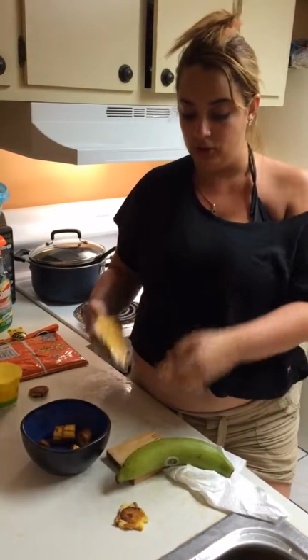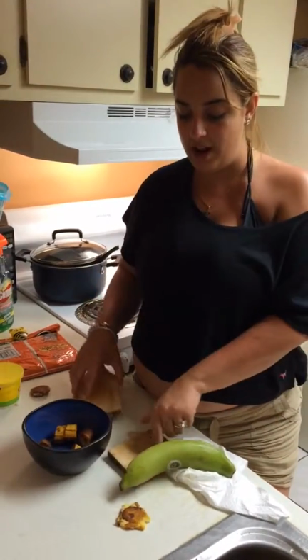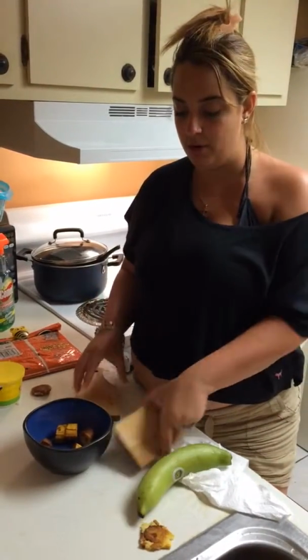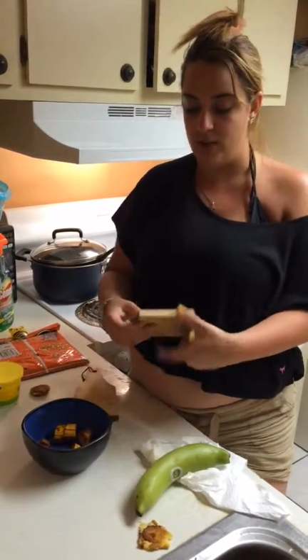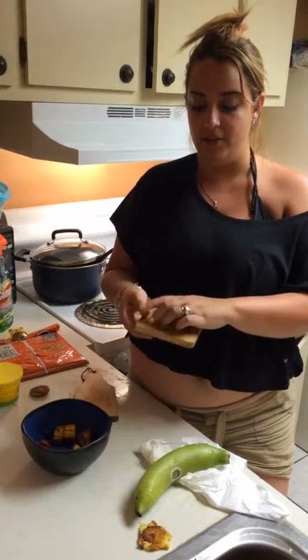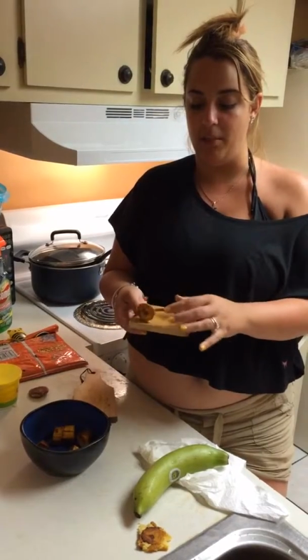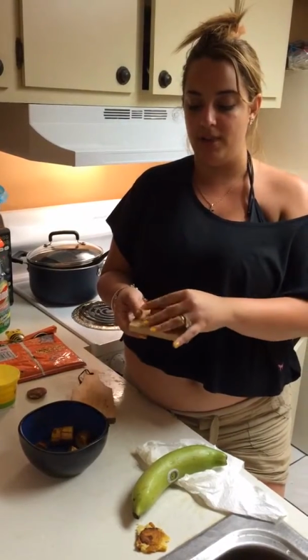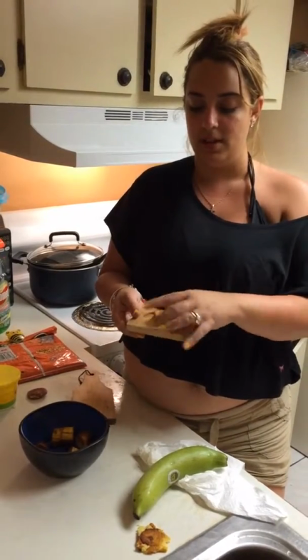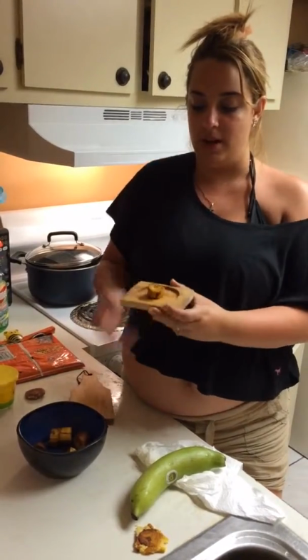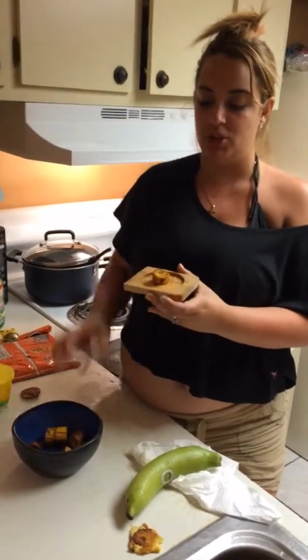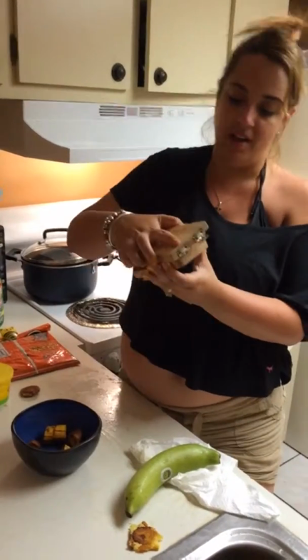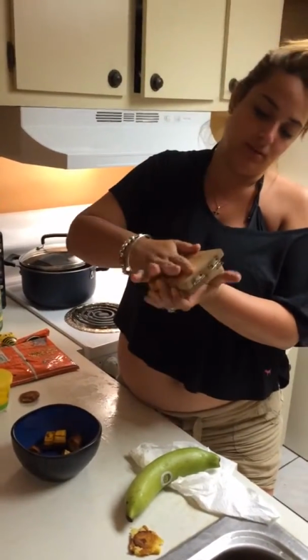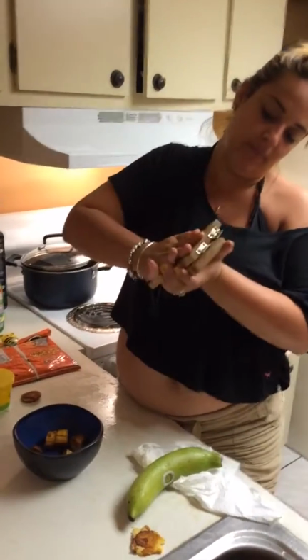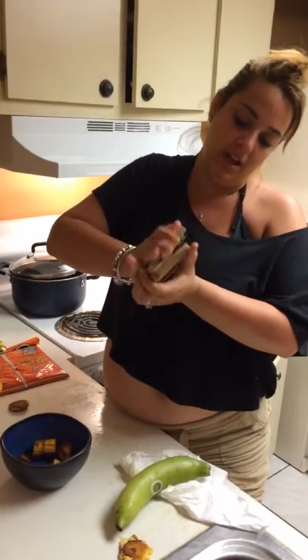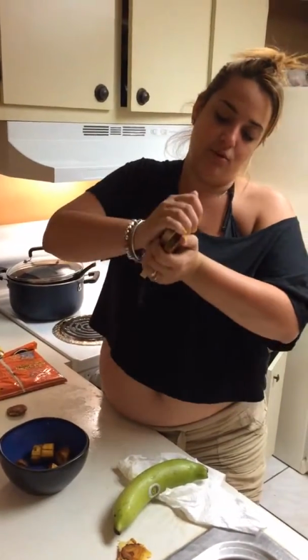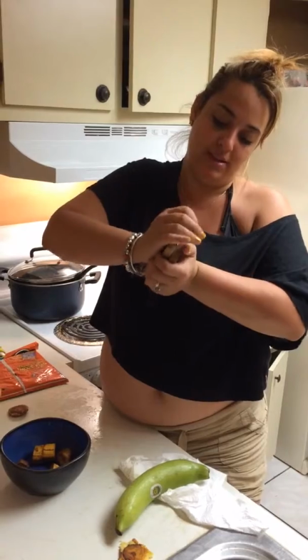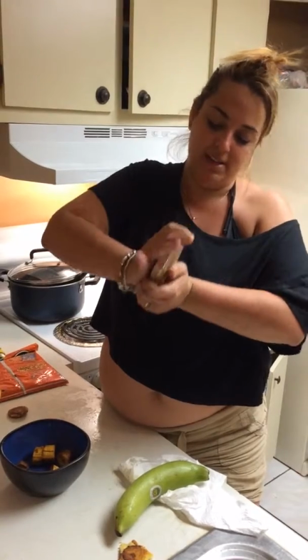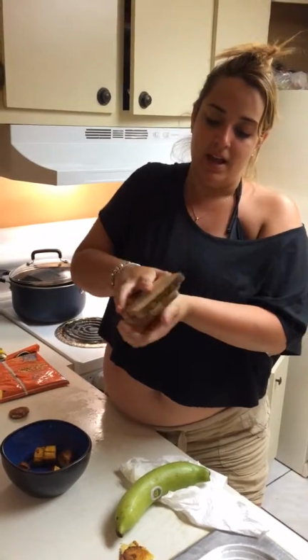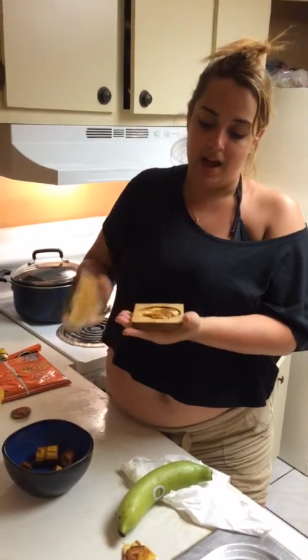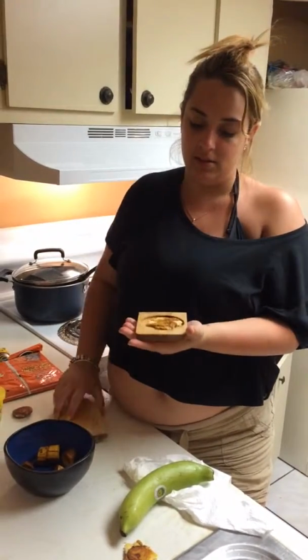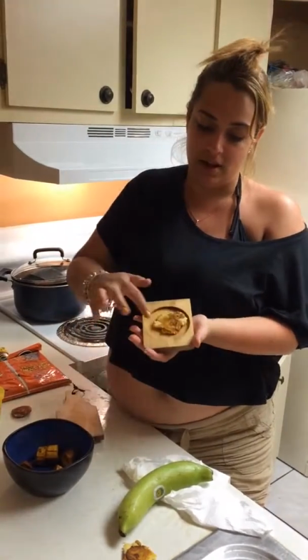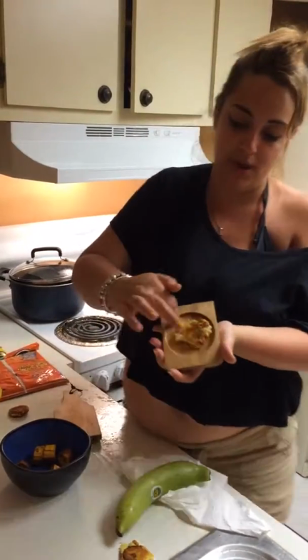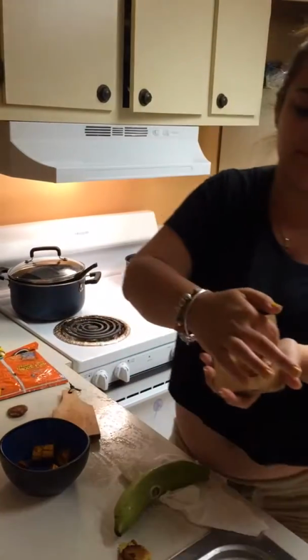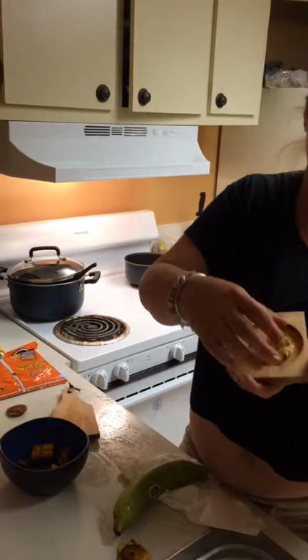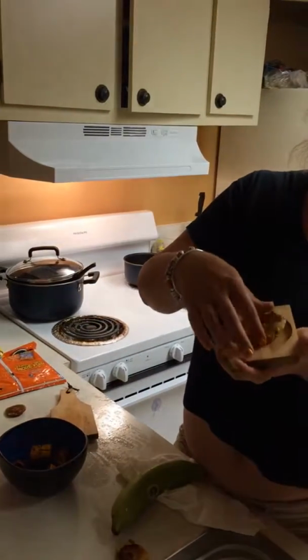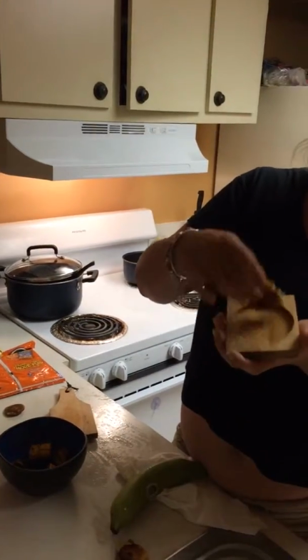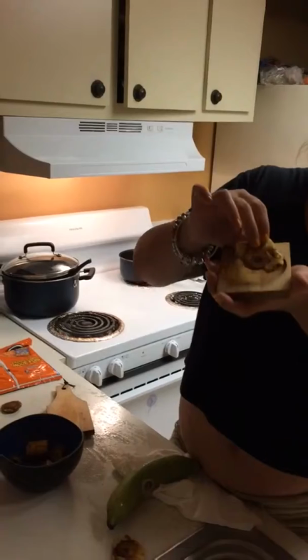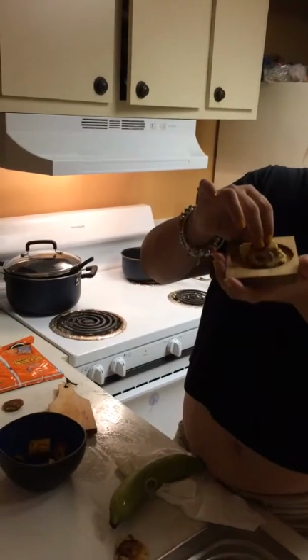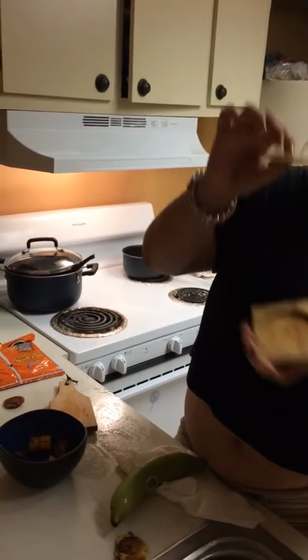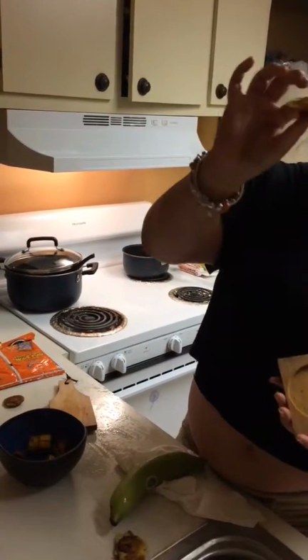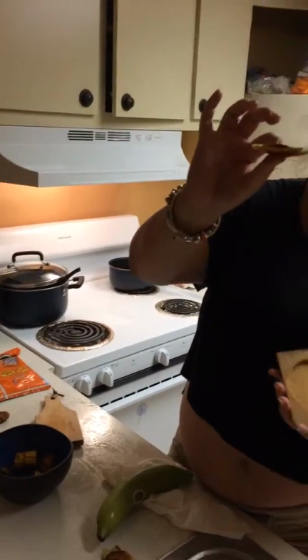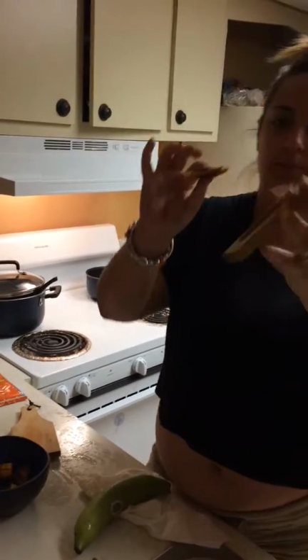La tostonera is a perfect way of getting a perfect smash every single time. It is a great device. It has a rim in the middle where it gives you the exact measurement of how thick it needs to be.